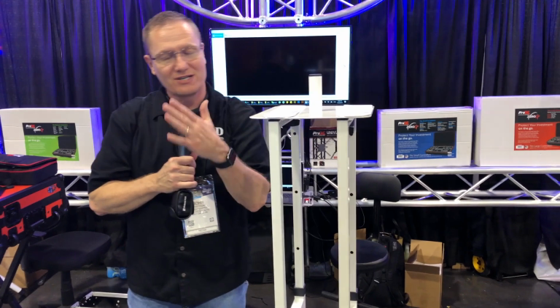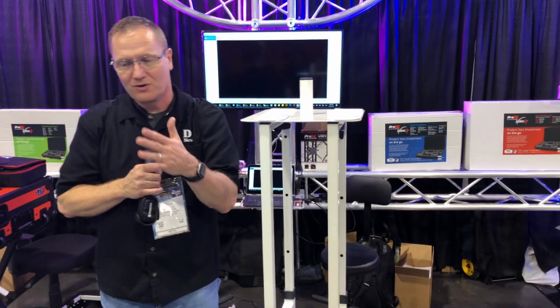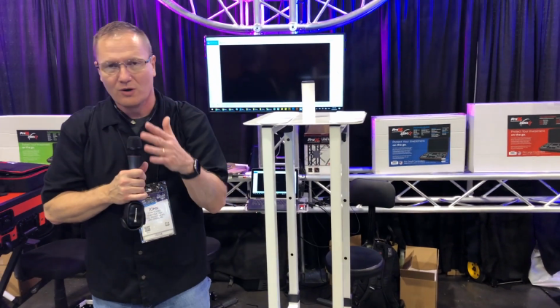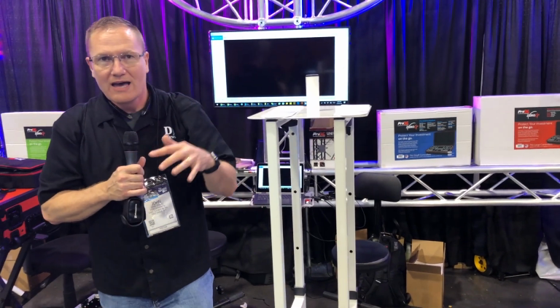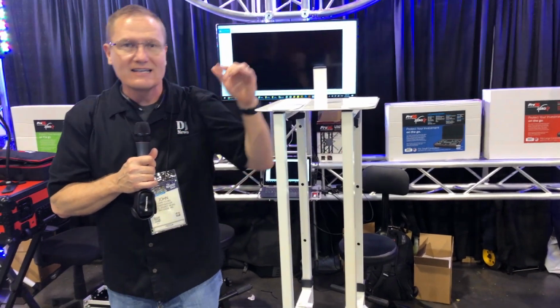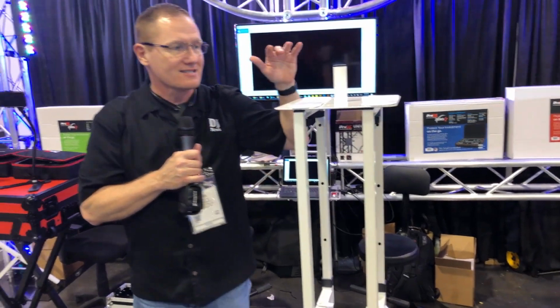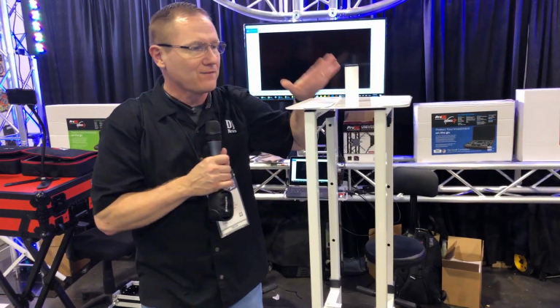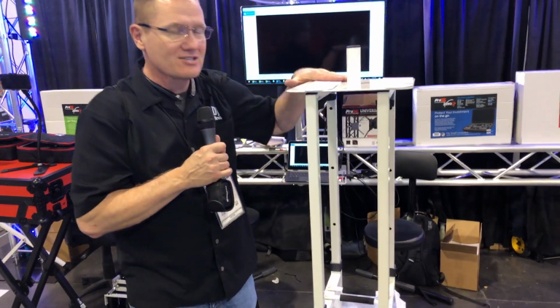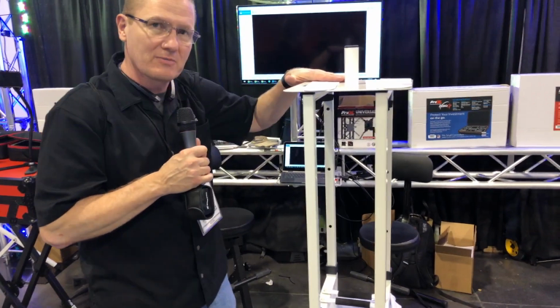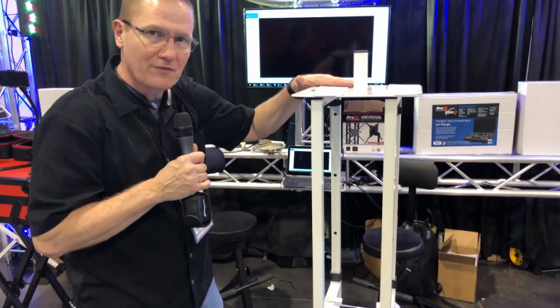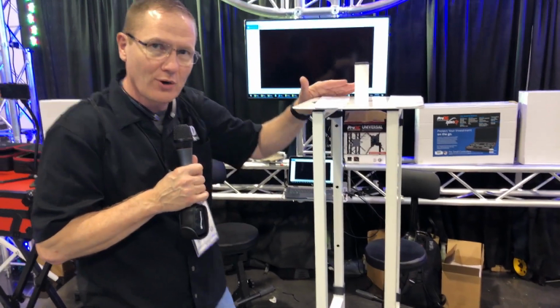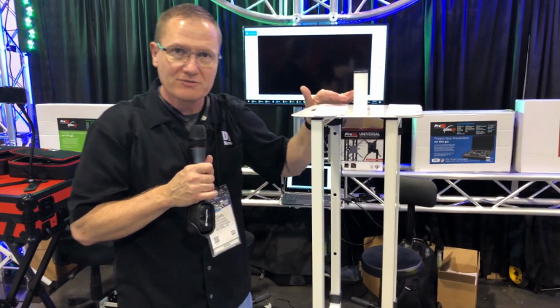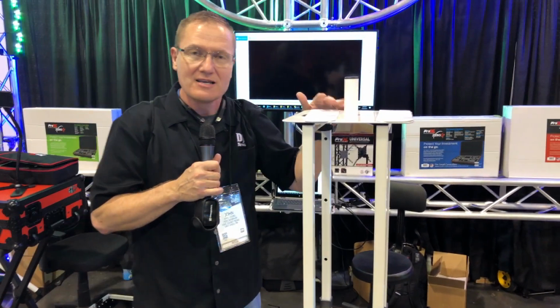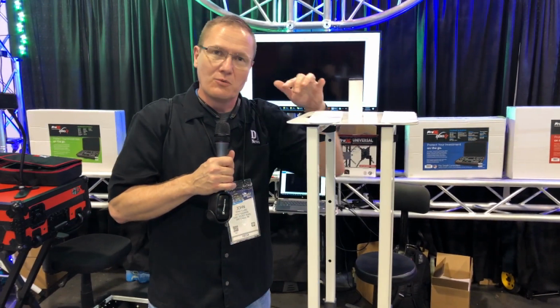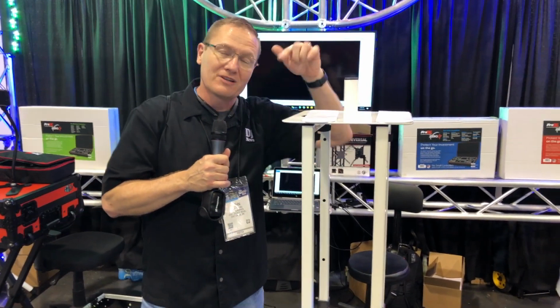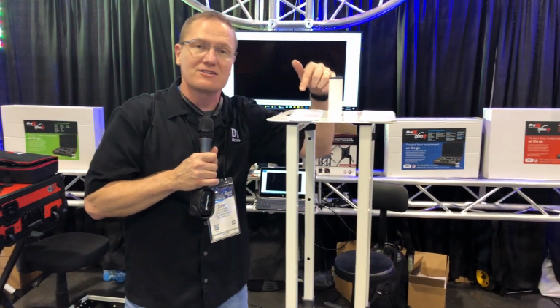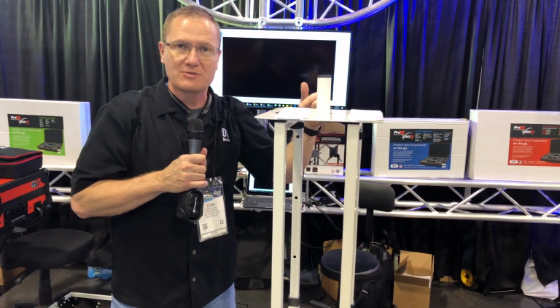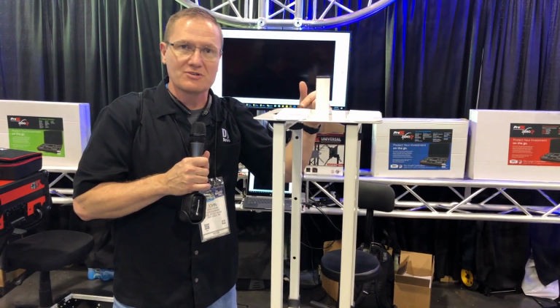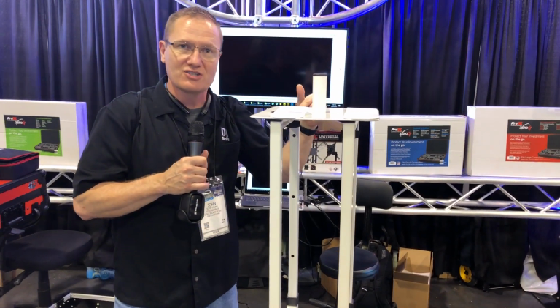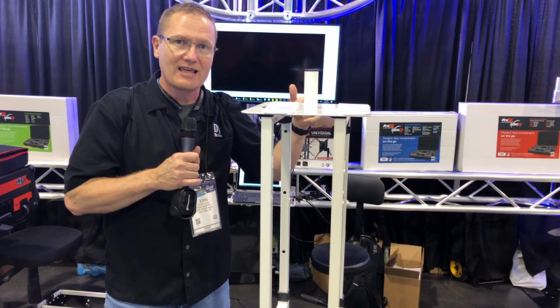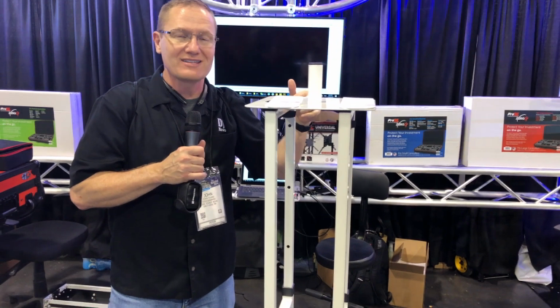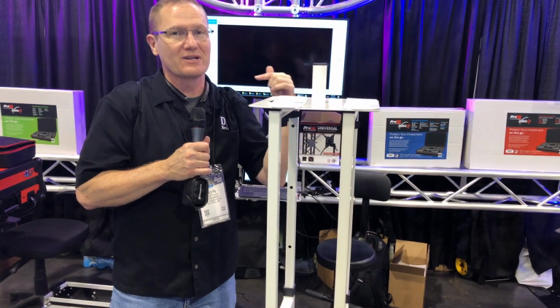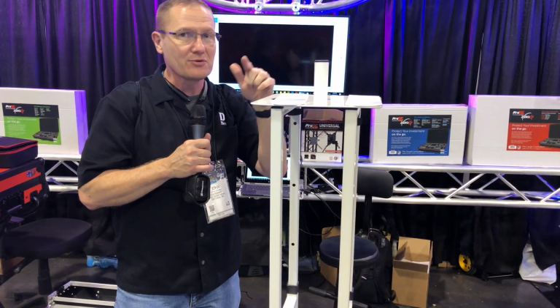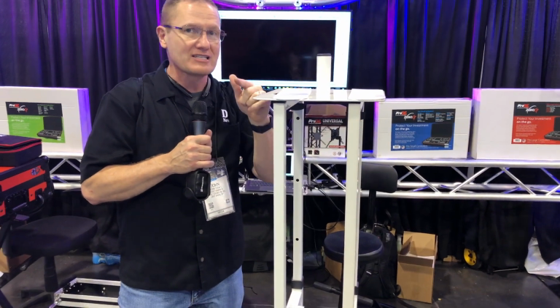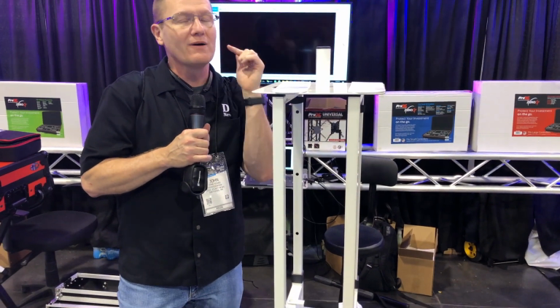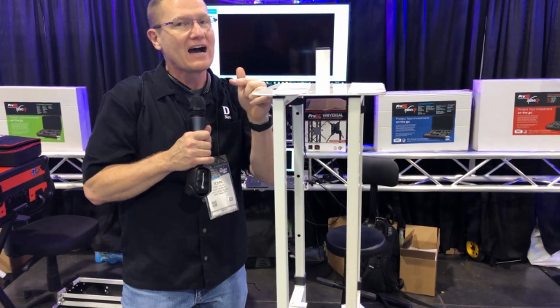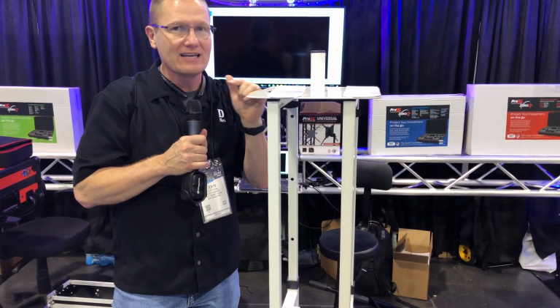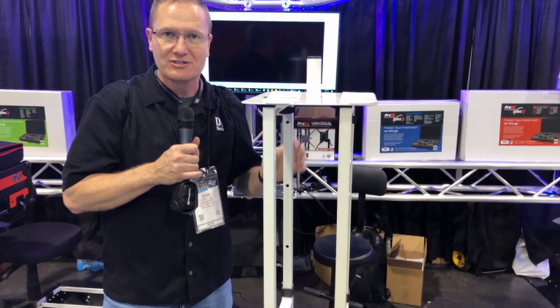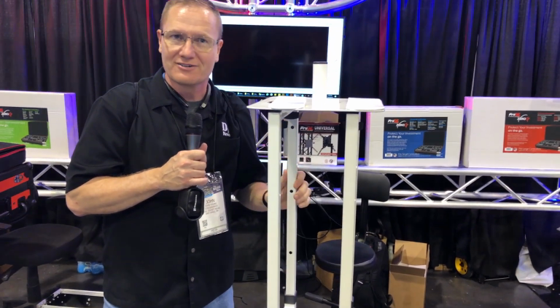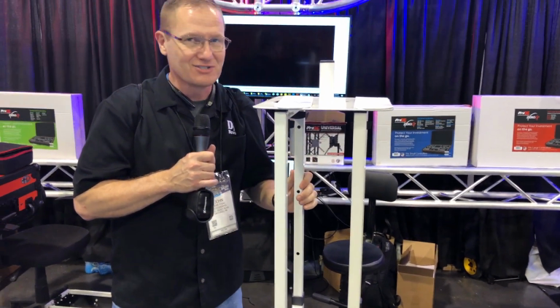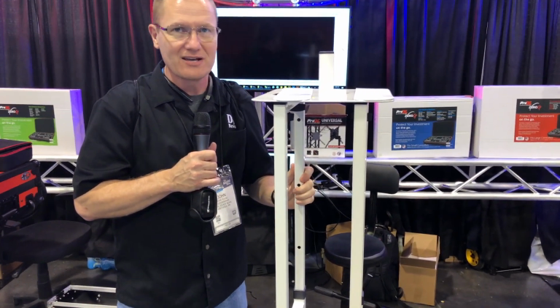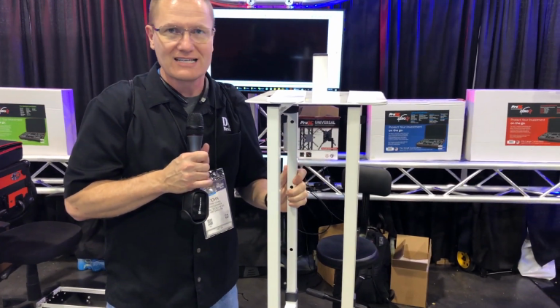So cool. Again, this is the Flex Totem from Pro-X Direct. We'll put a link in the description below so you can check that out. This is one of the new things that you will find at your dealers in 2019.